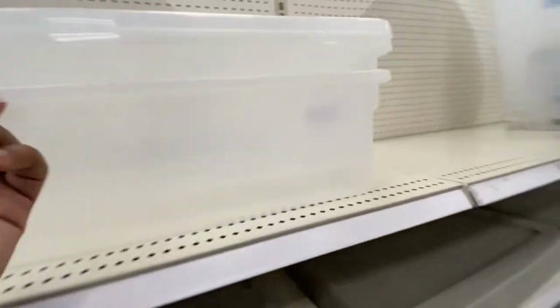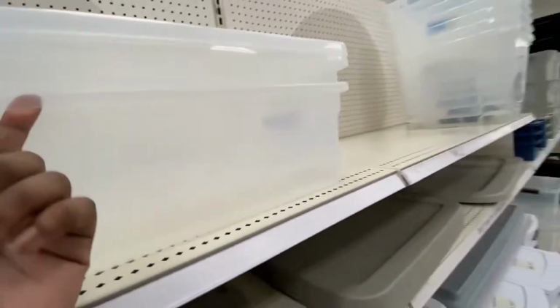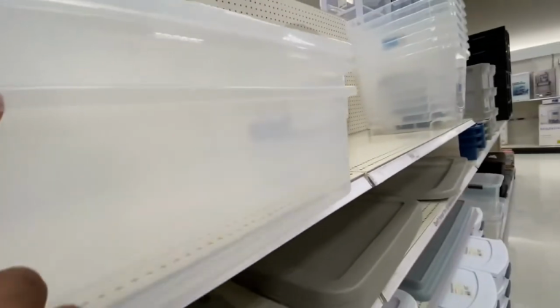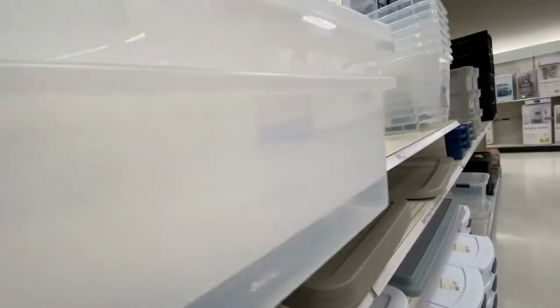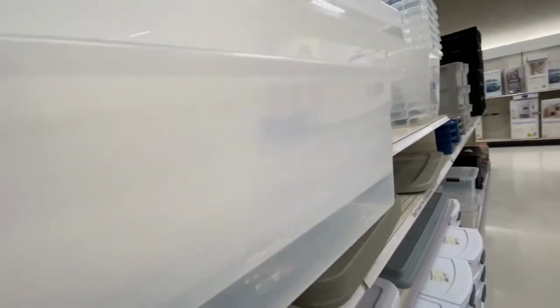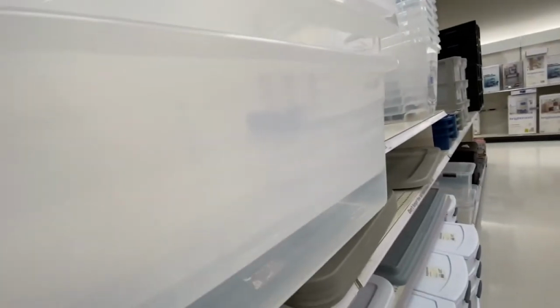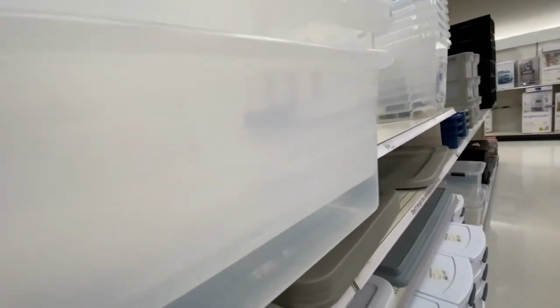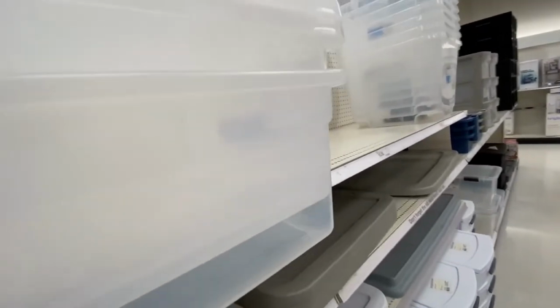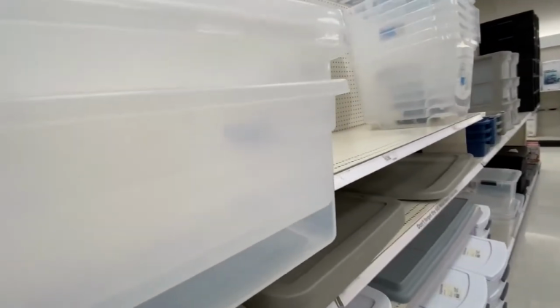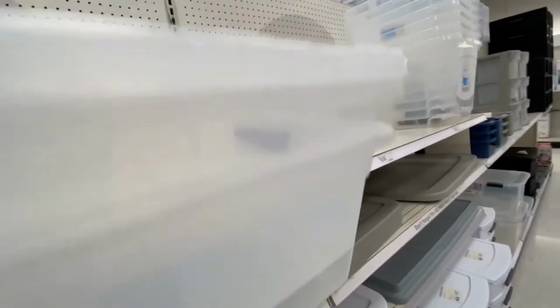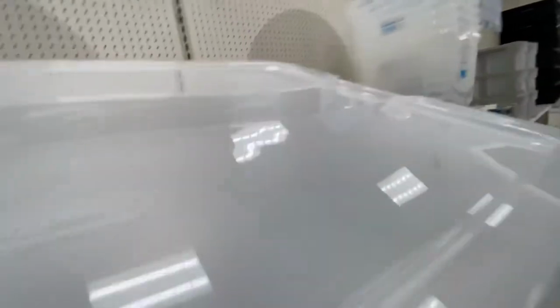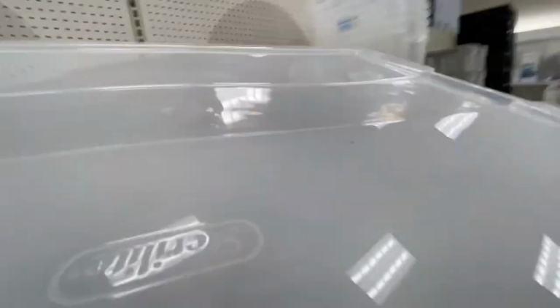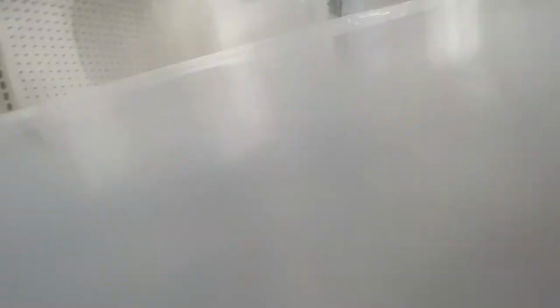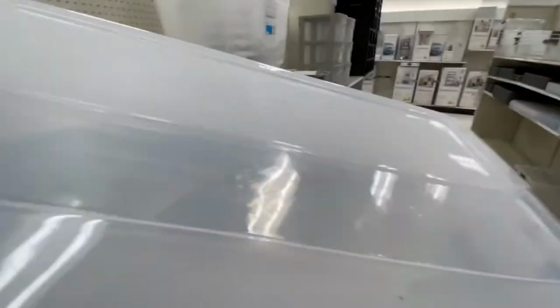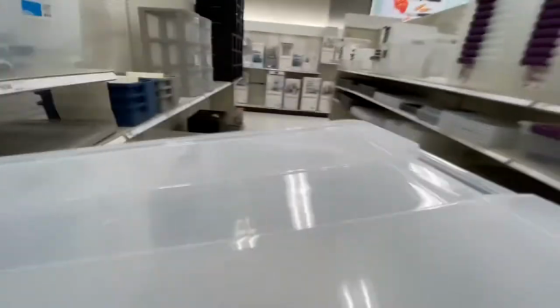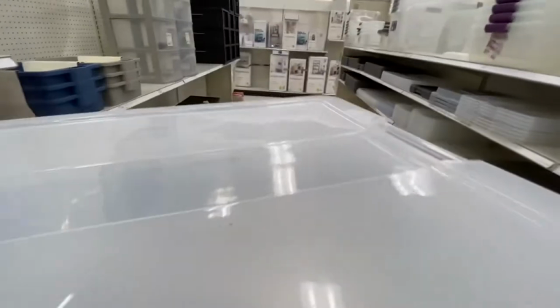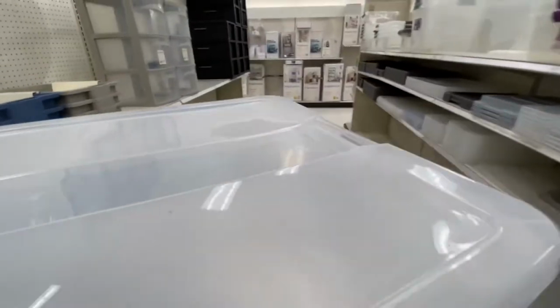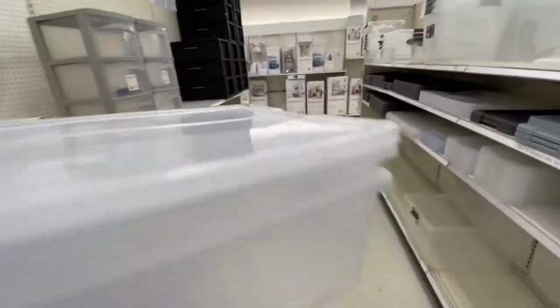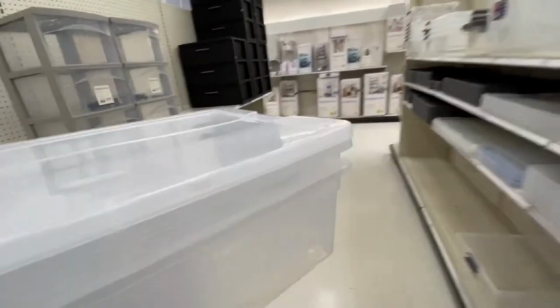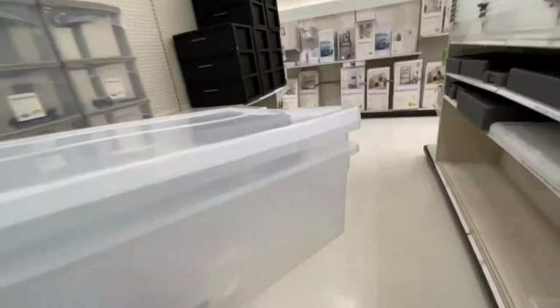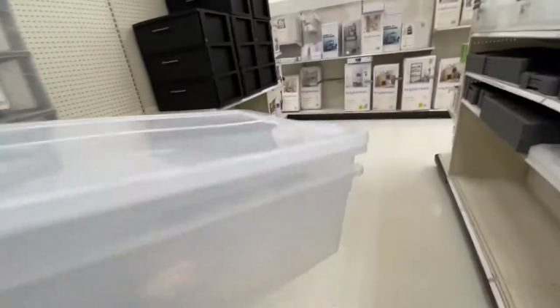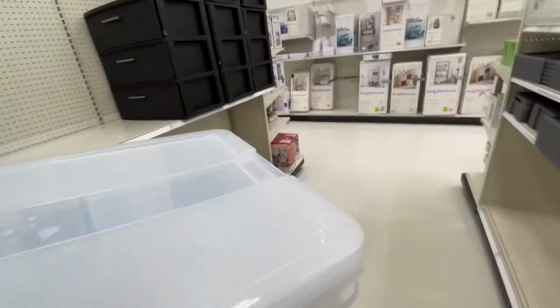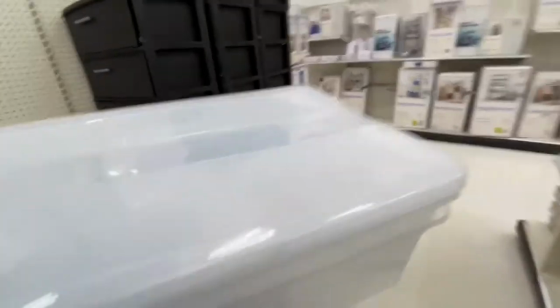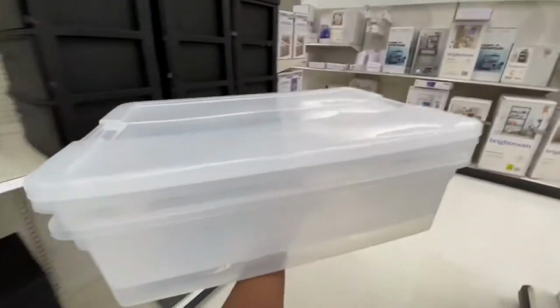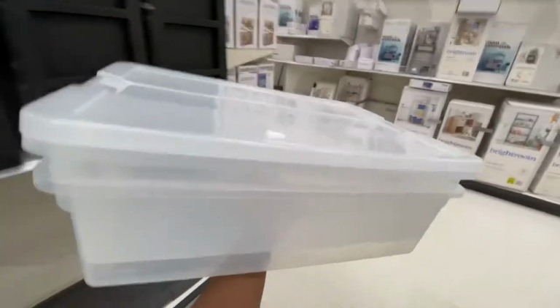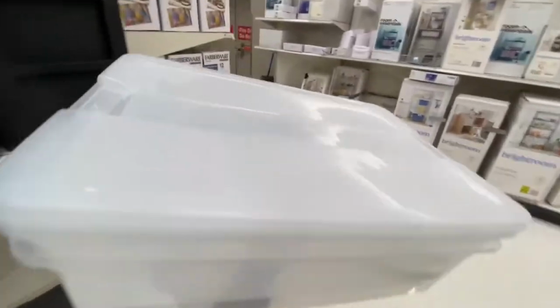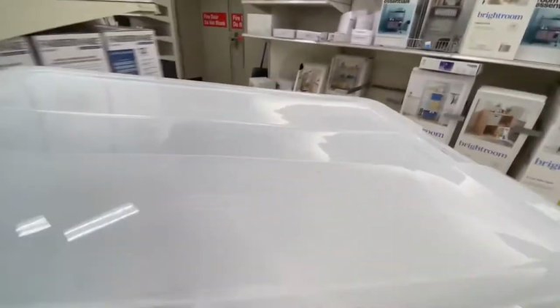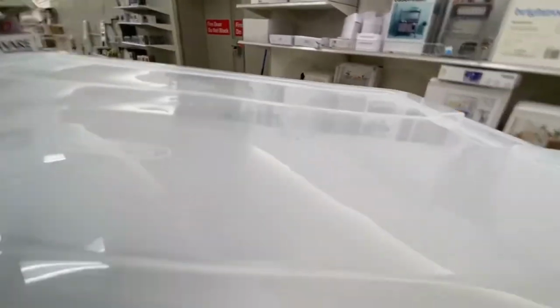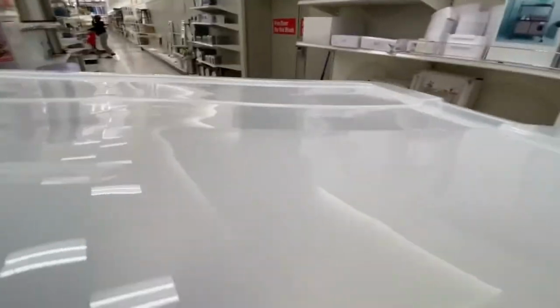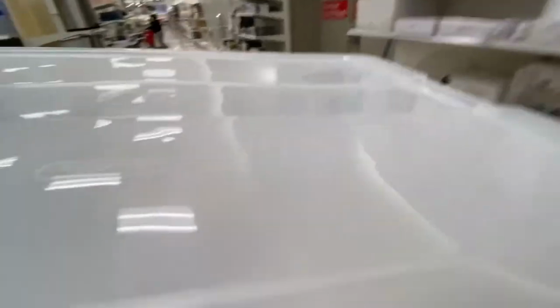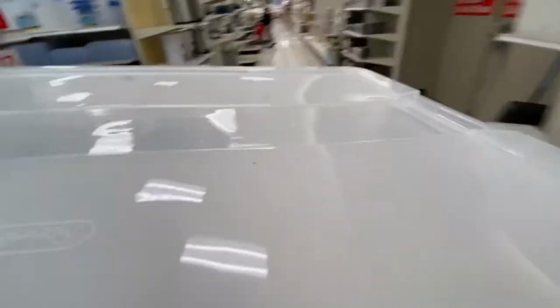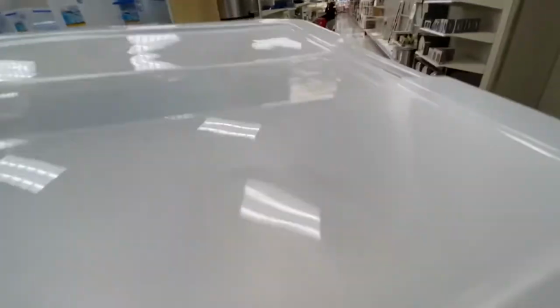I might need to come back and get a third and fourth one, but I also don't have that much room under my bed anymore because I already have six of these under my bed currently. They're not super small — they're not humongous, but they're not tiny either.